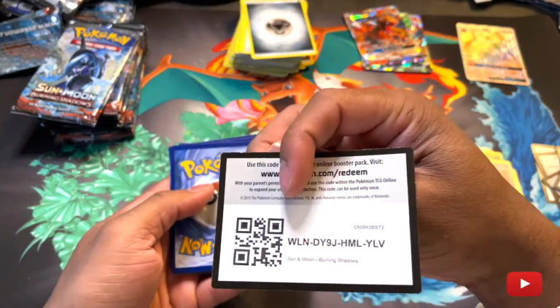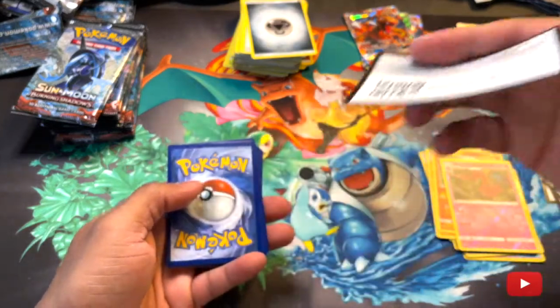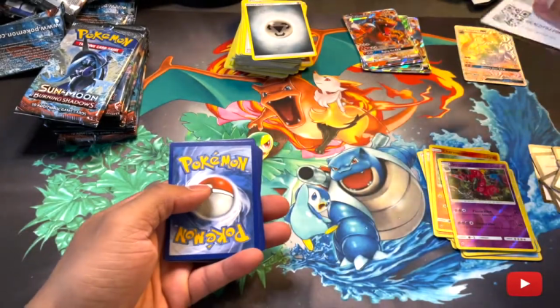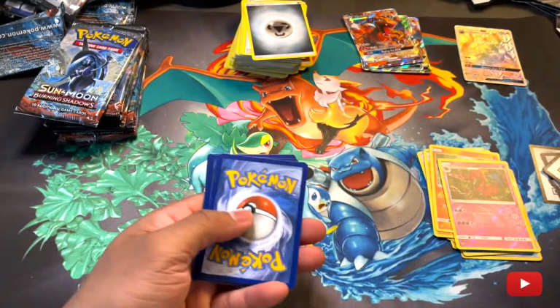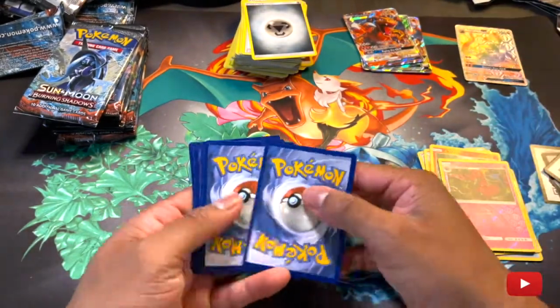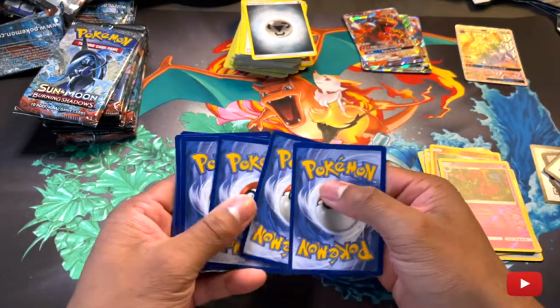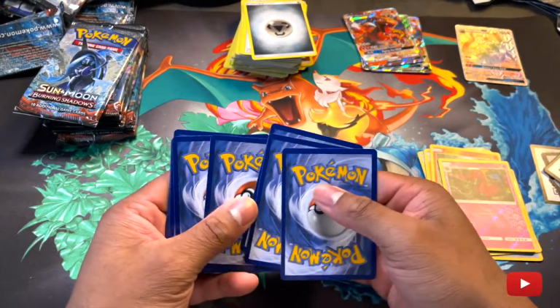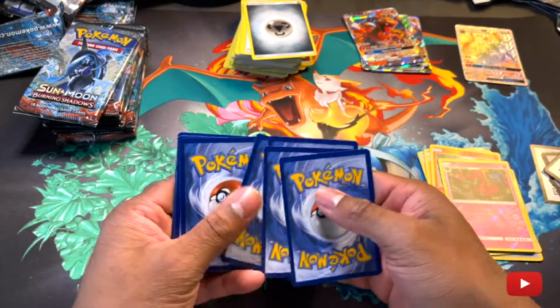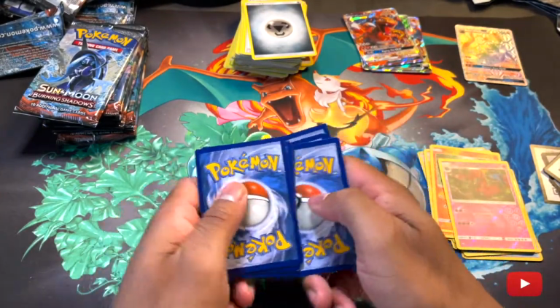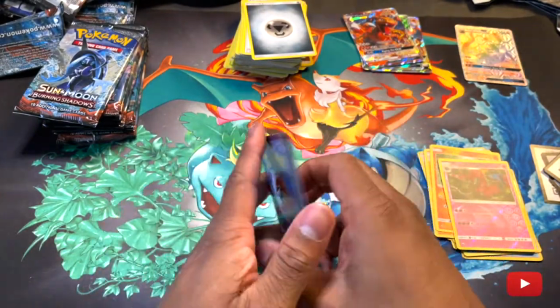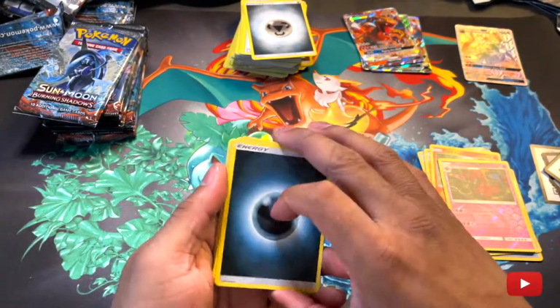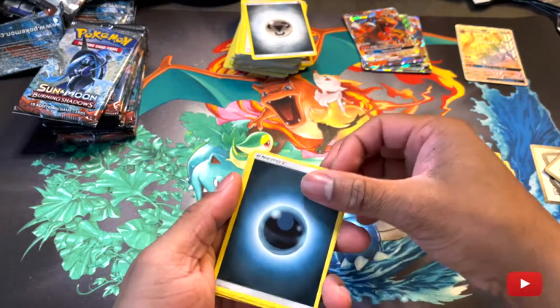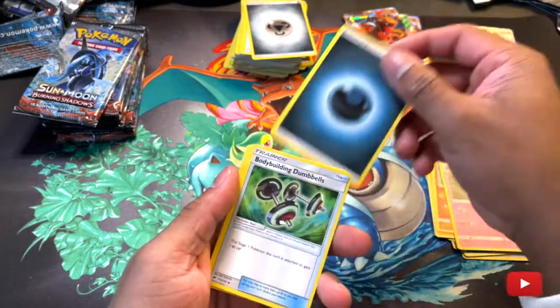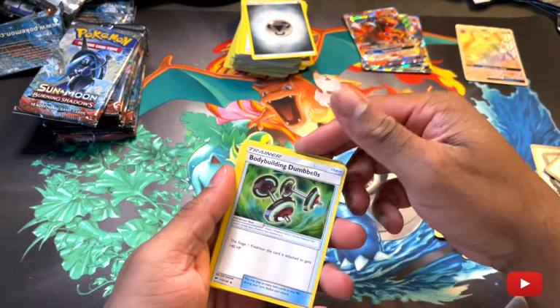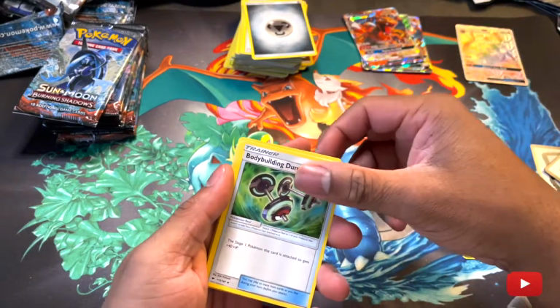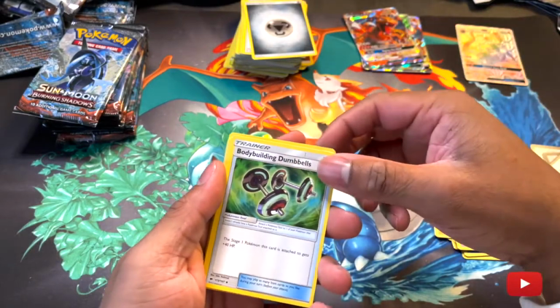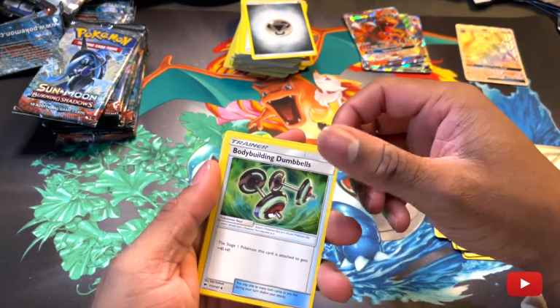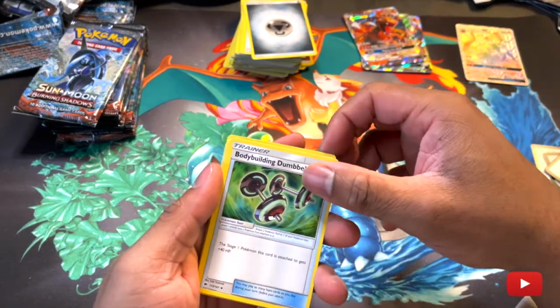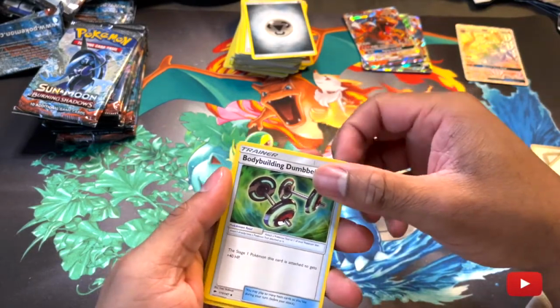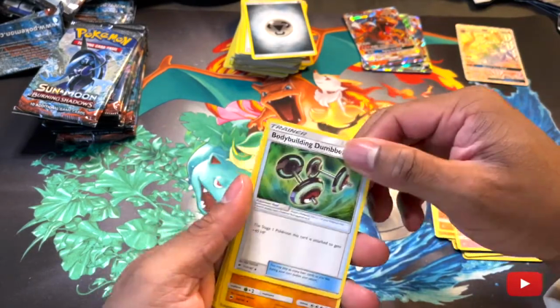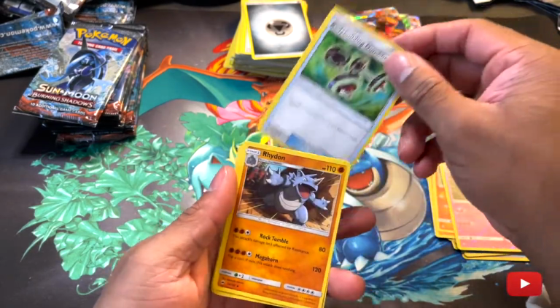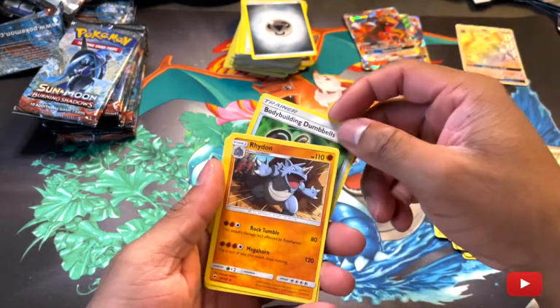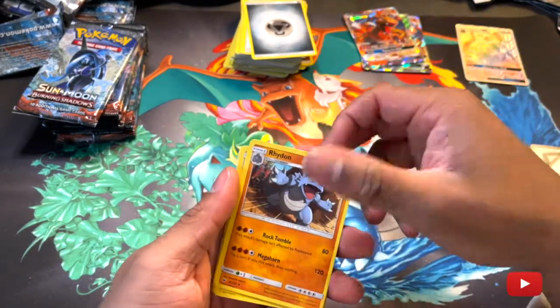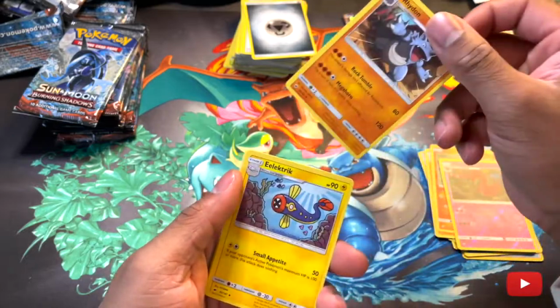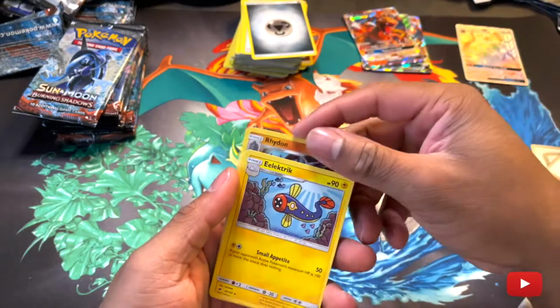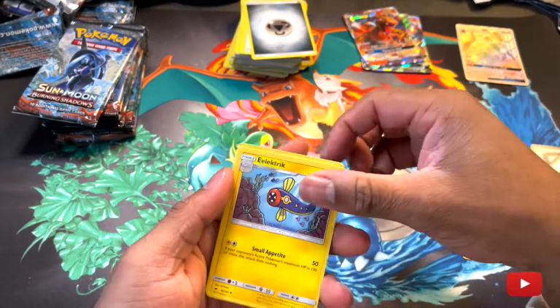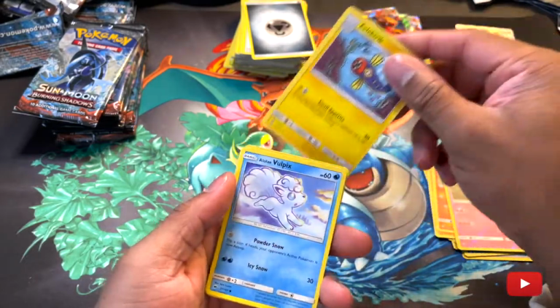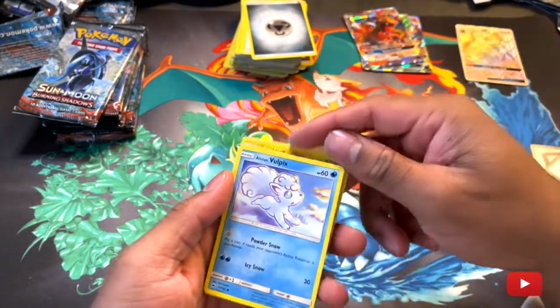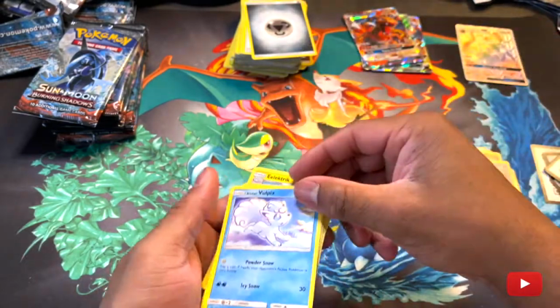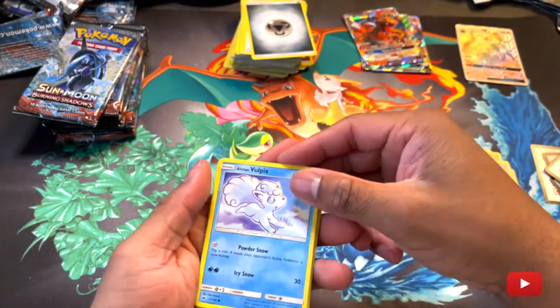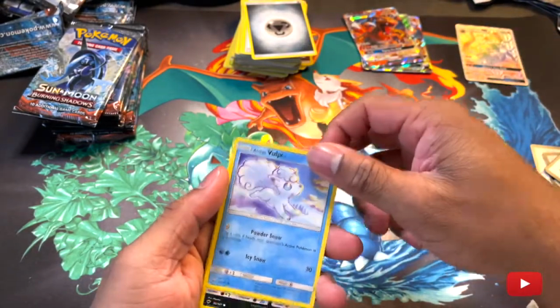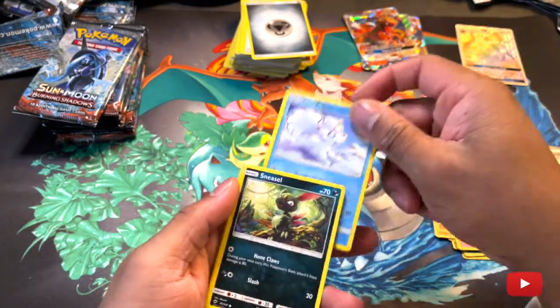I can wait — I'll wait until I get these things right. Dark Energy. Bodybuilding Dumbbells — what is this for in Pokemon? Pikachu lifting some weights. Pikachu moving at work.